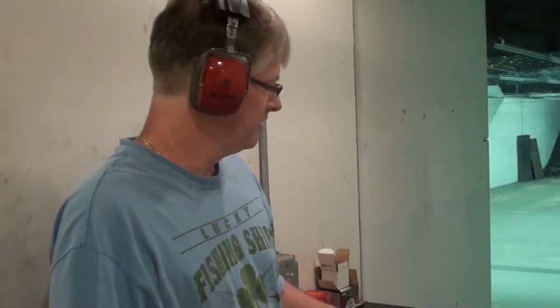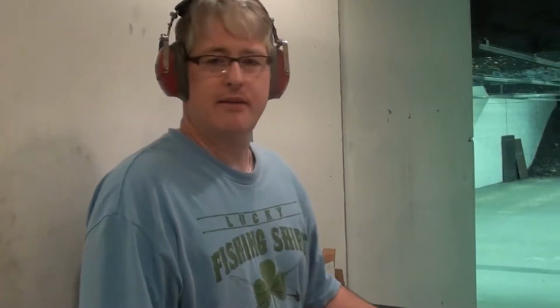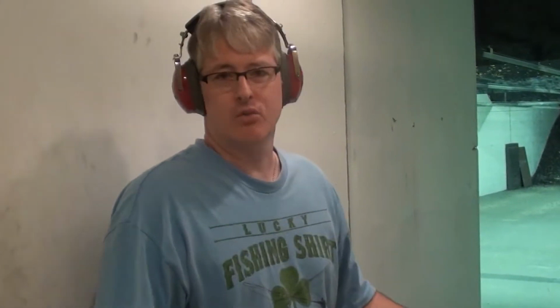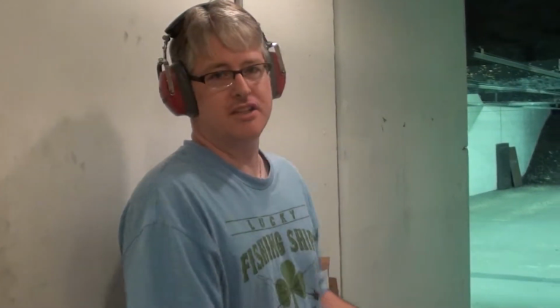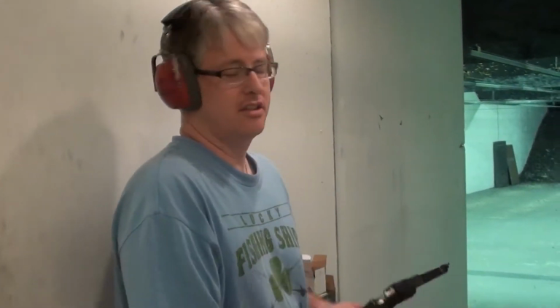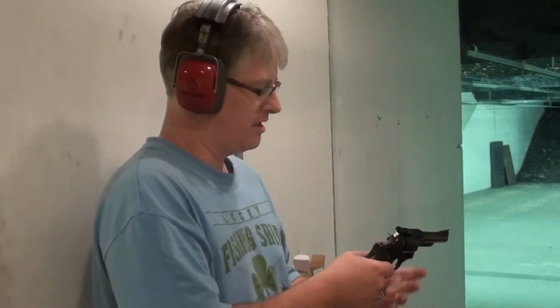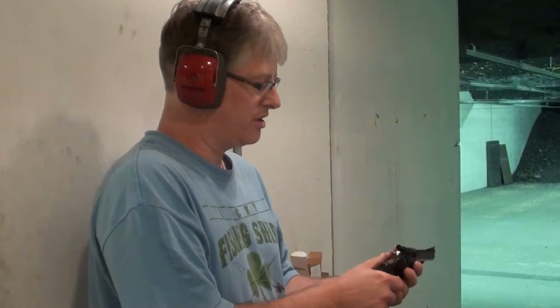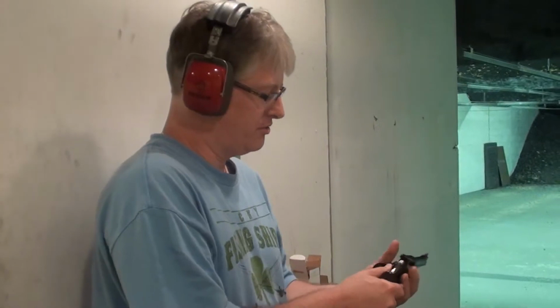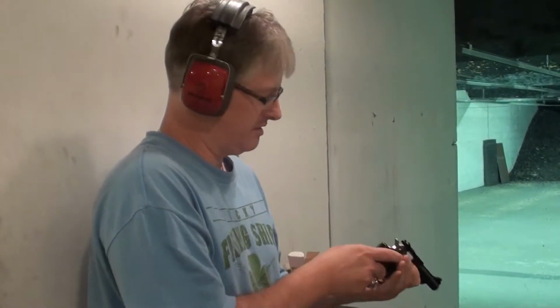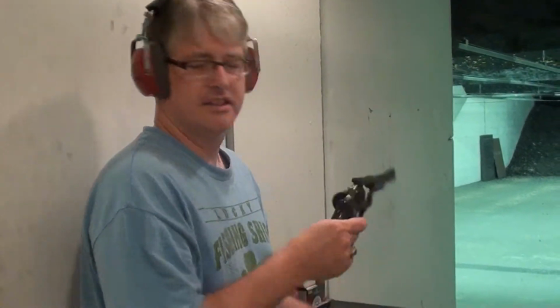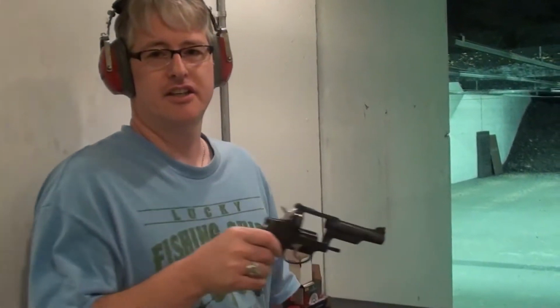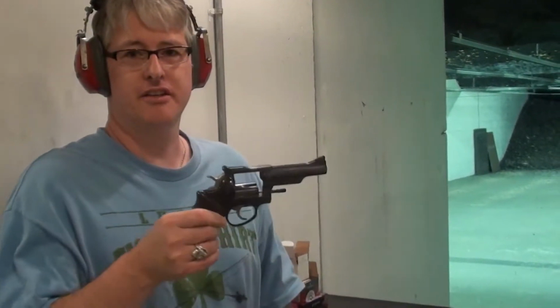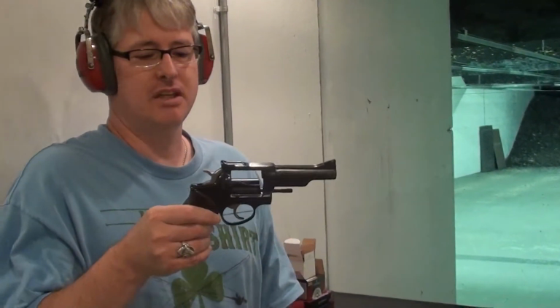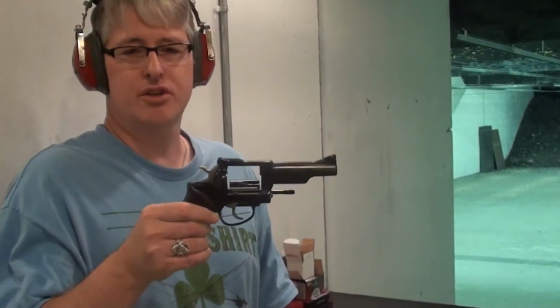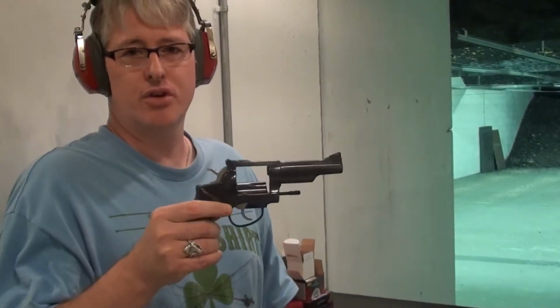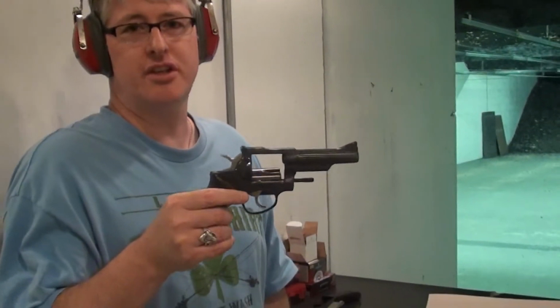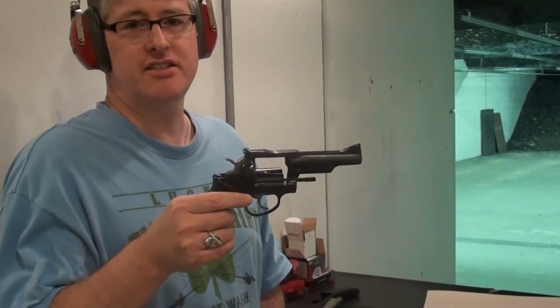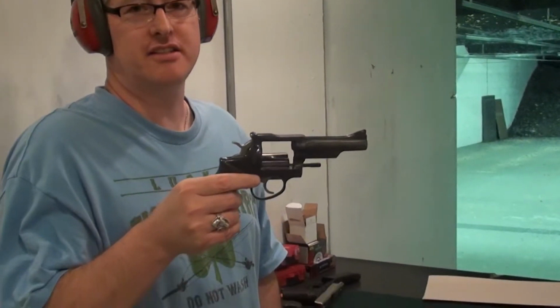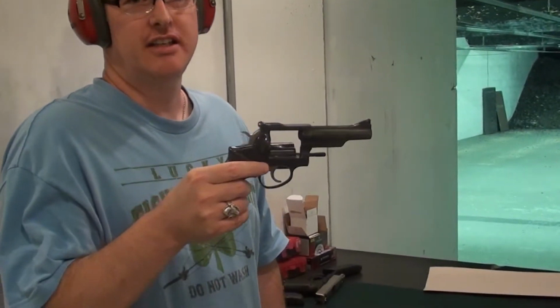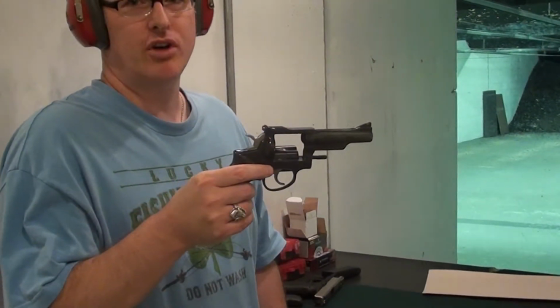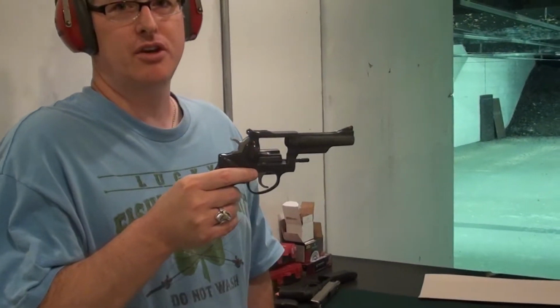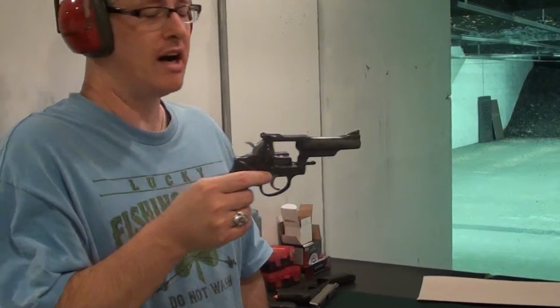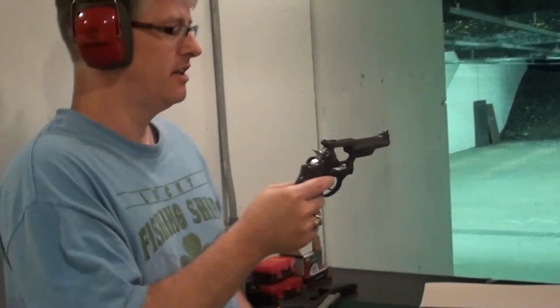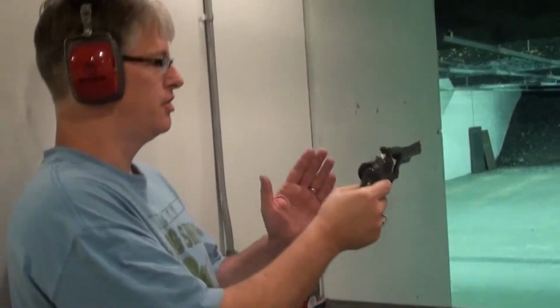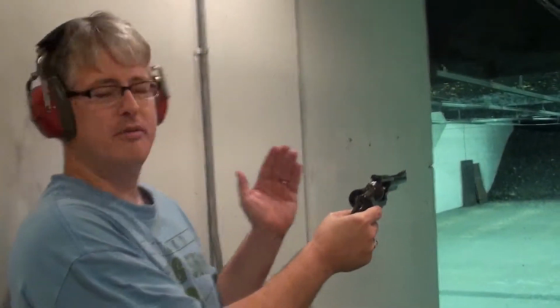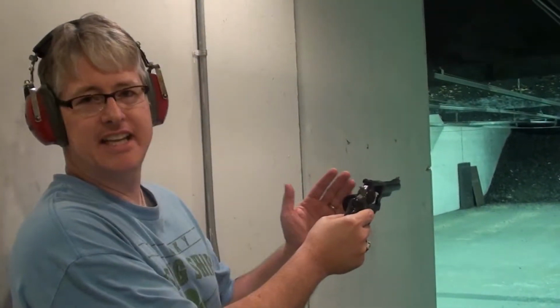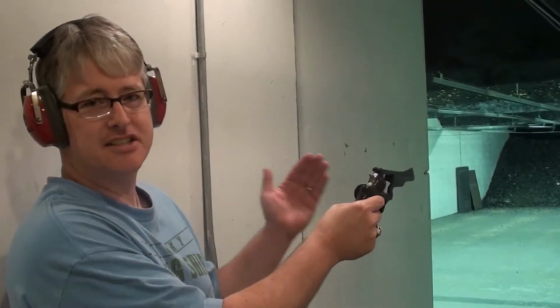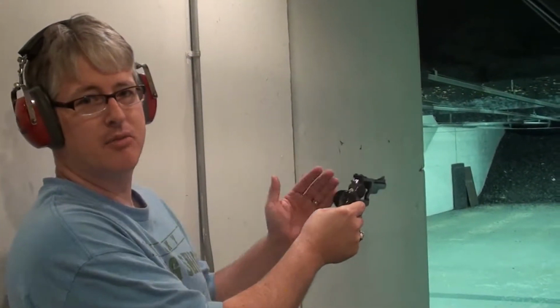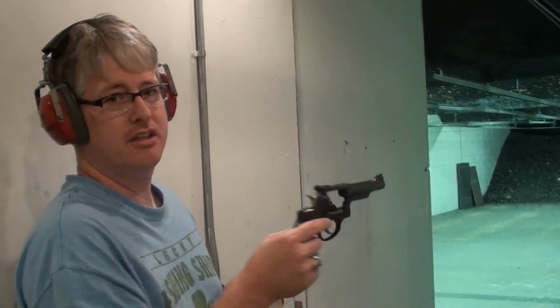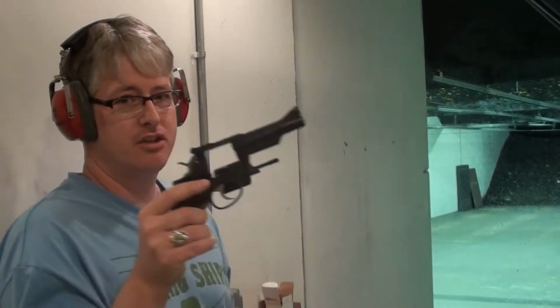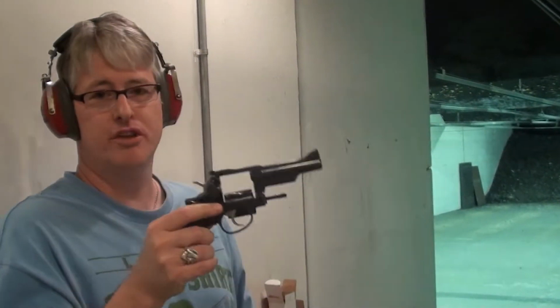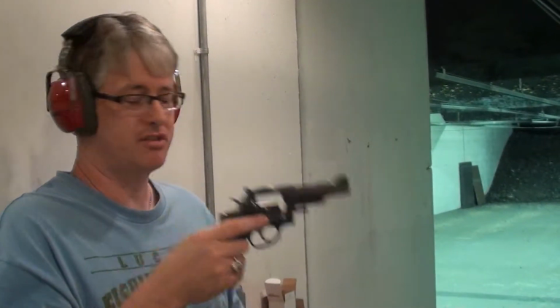Today we're at the range and we're going to shoot the Ruger Security 6, and we're going to show why you don't want to be standing next to somebody shooting the pistol.